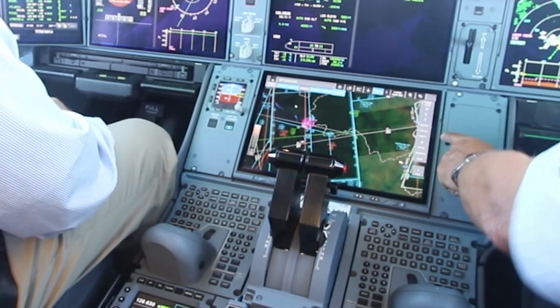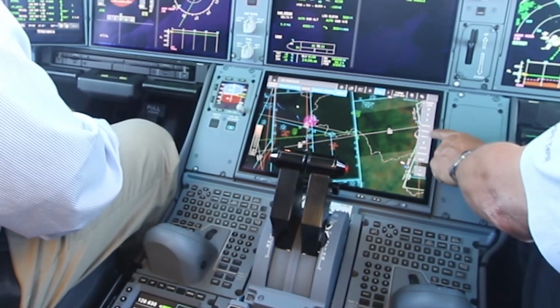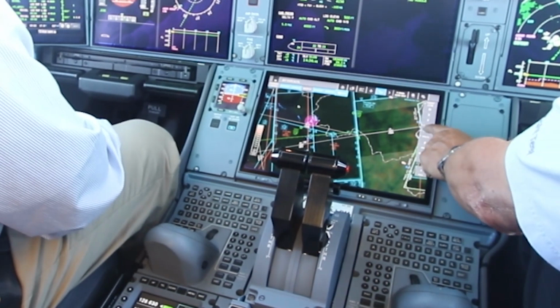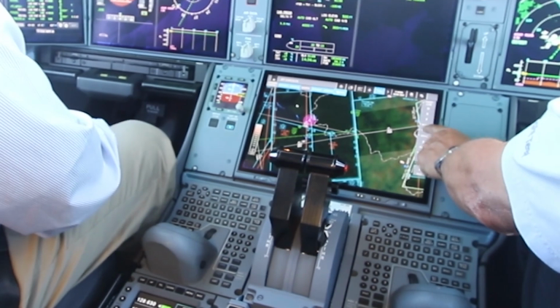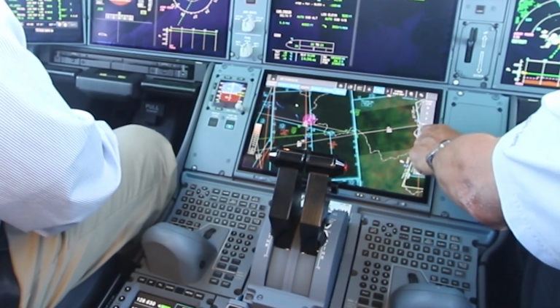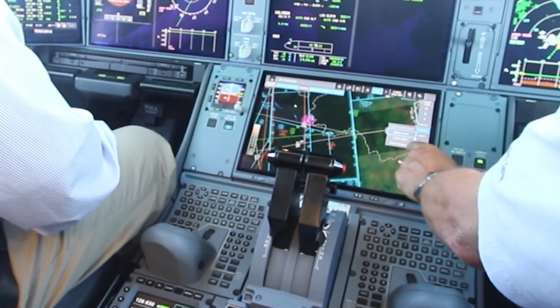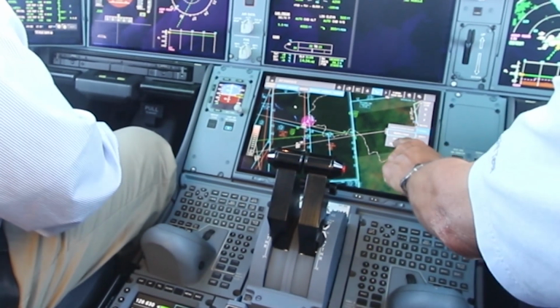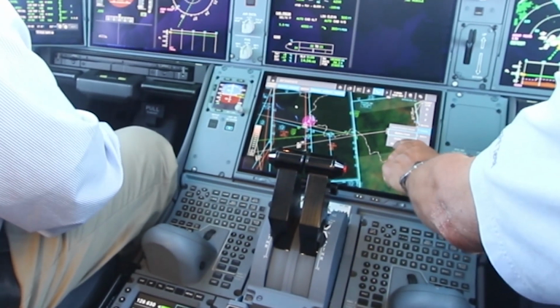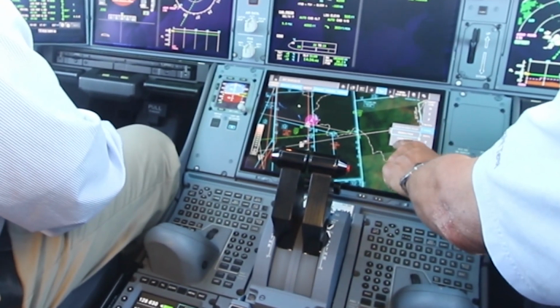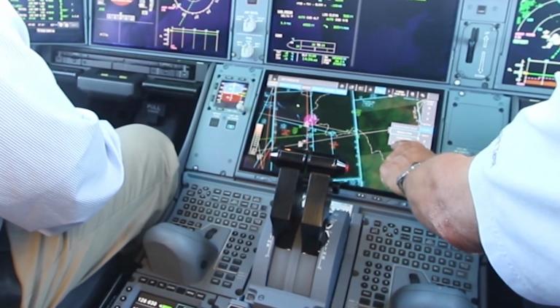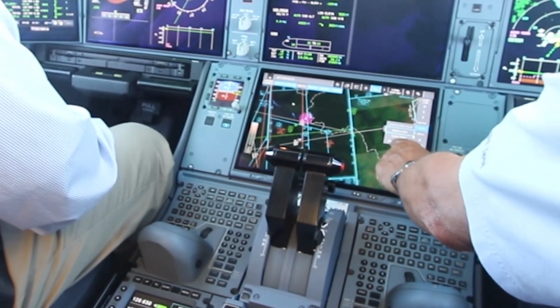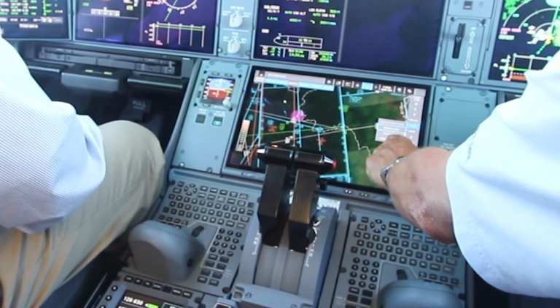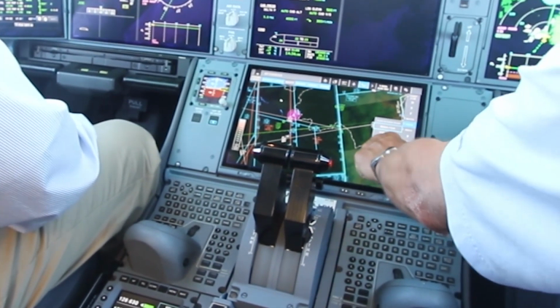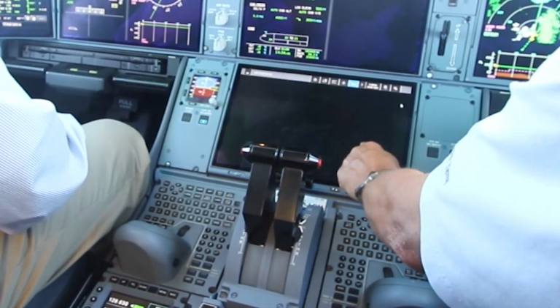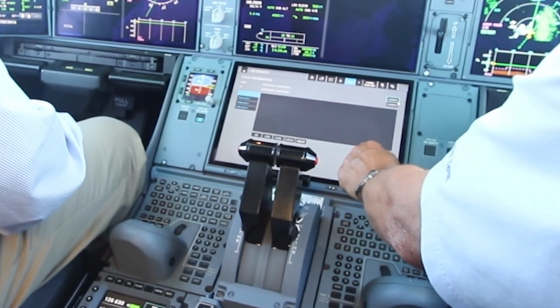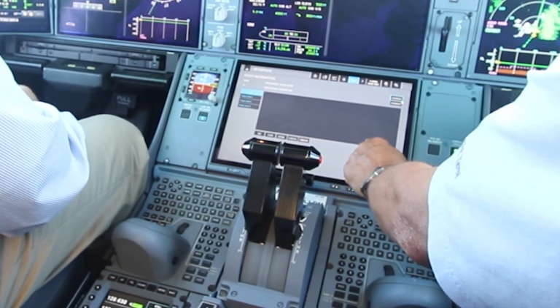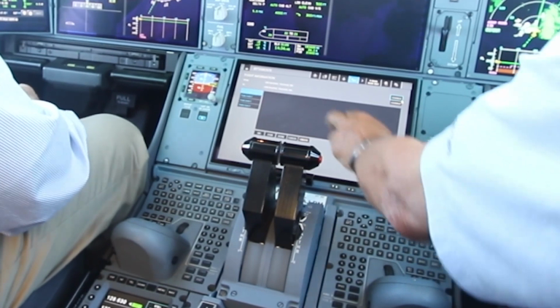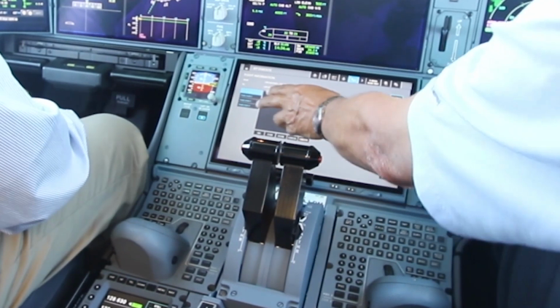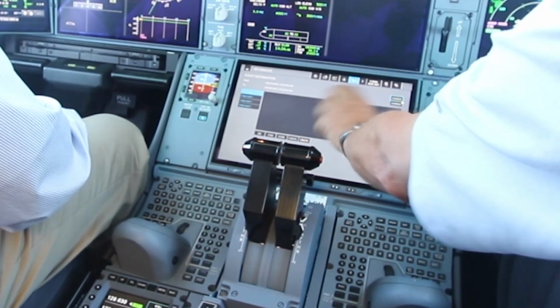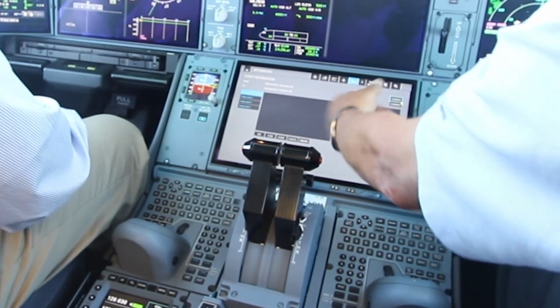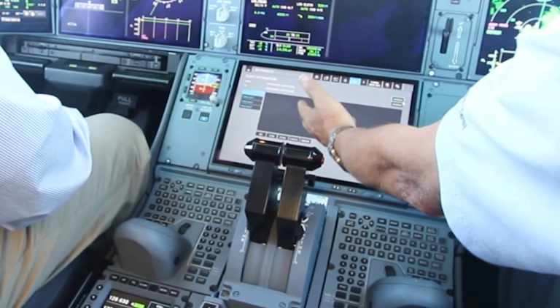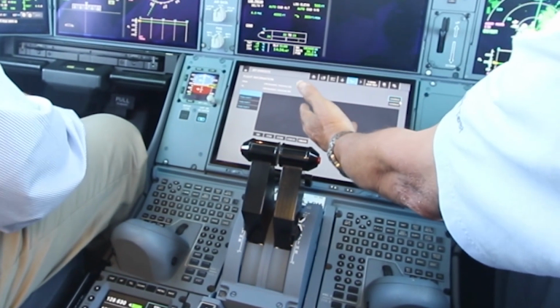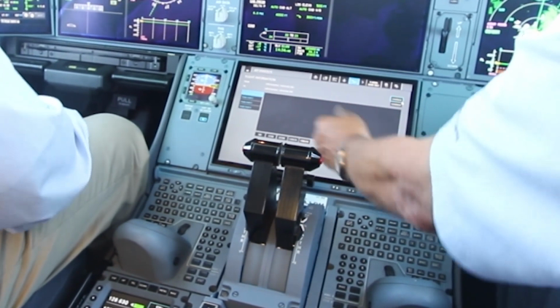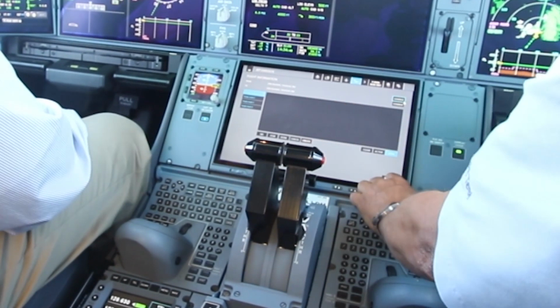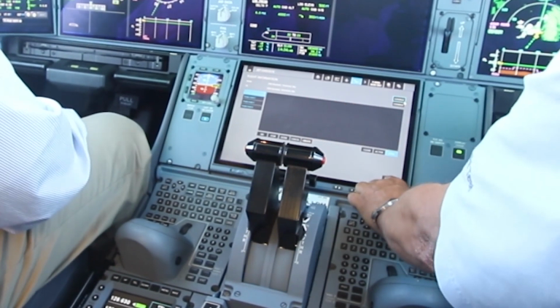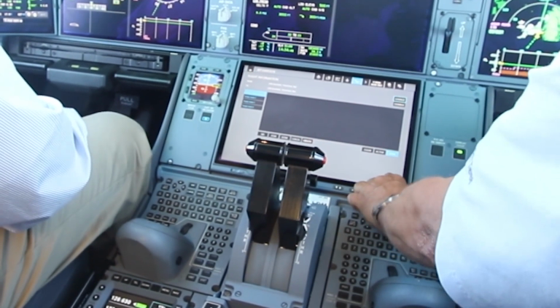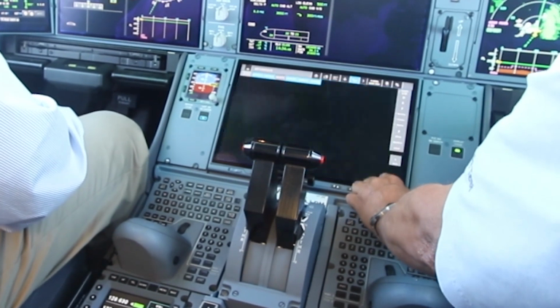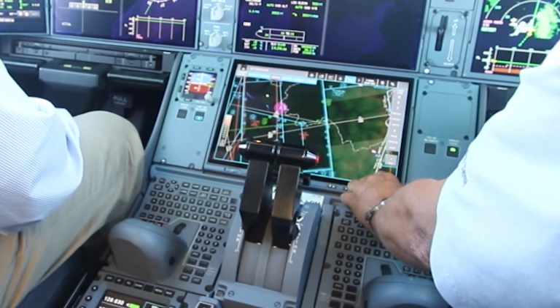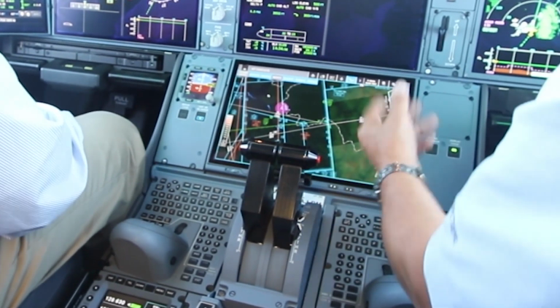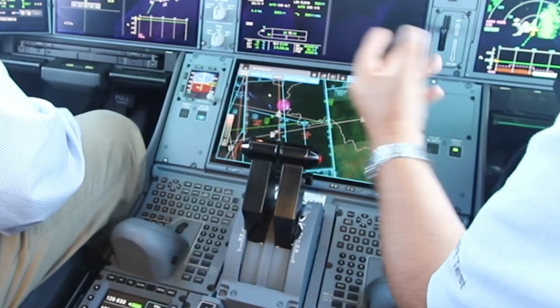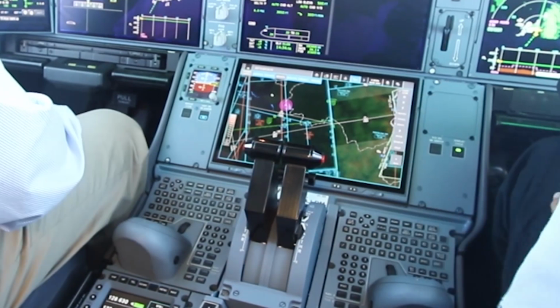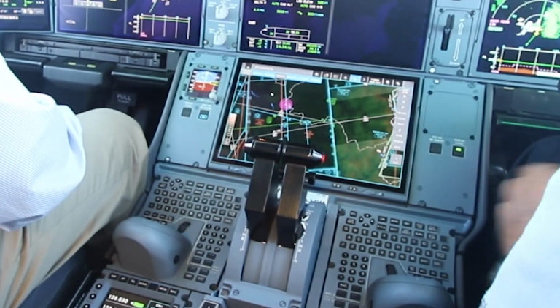Another neat feature is the touchscreen displays. Touchscreens are starting to come into vogue now on airliners, and I think Airbus has done a good job of implementing touchscreen technology.